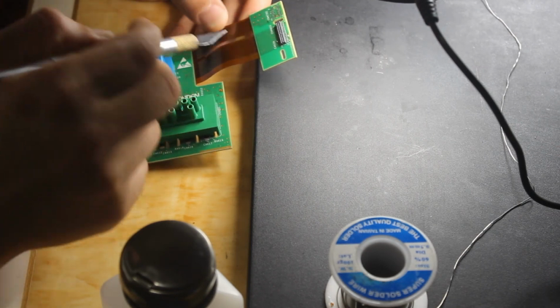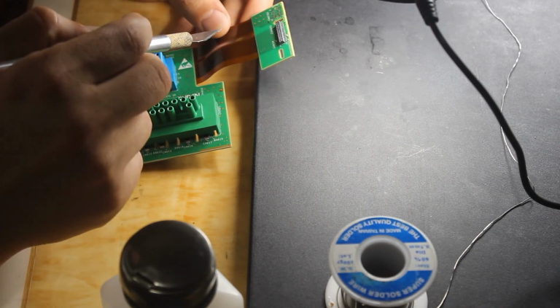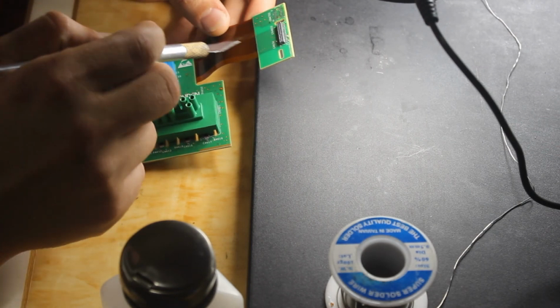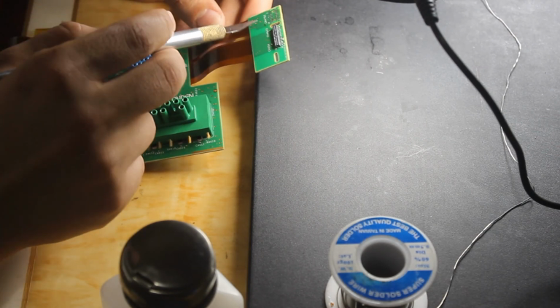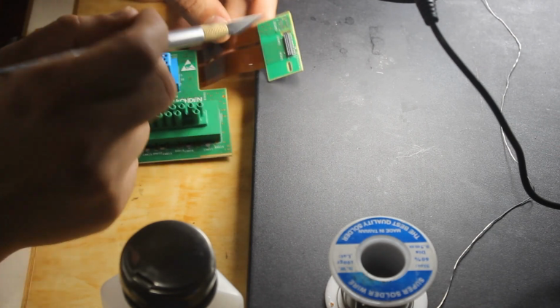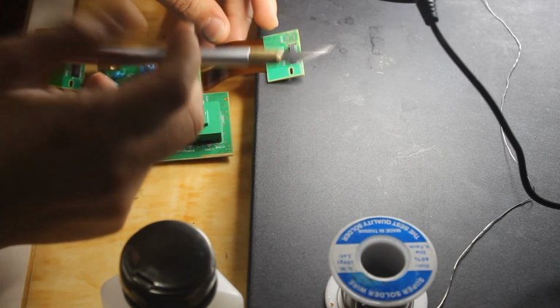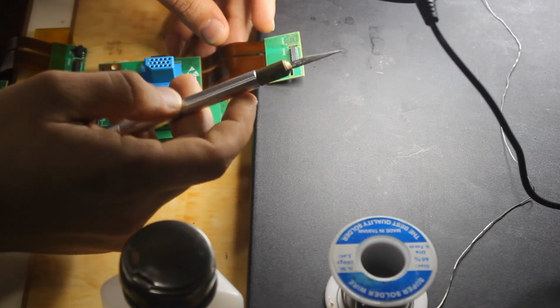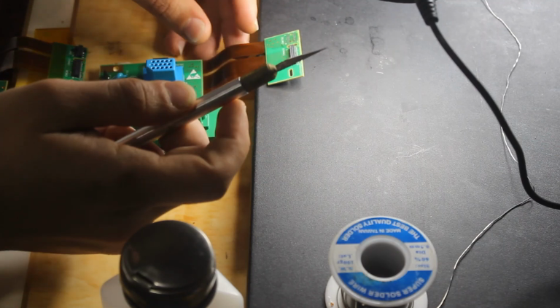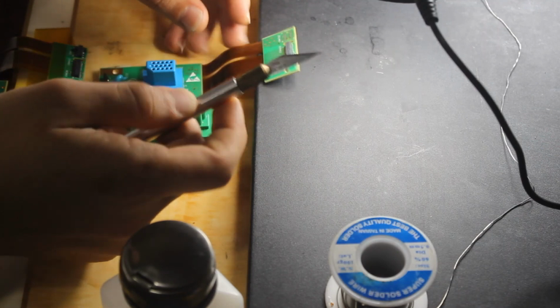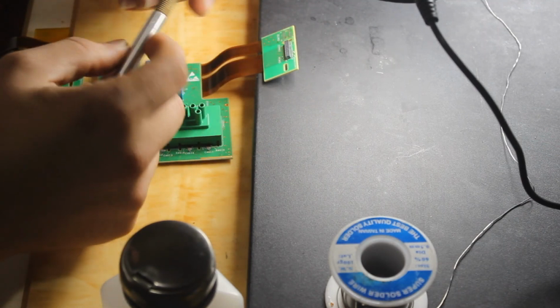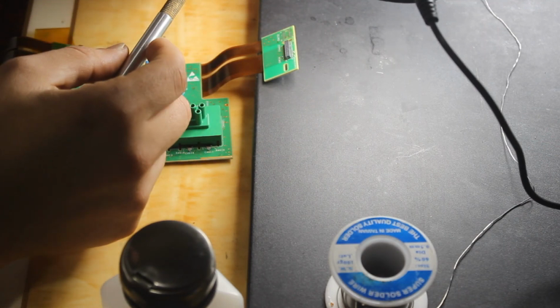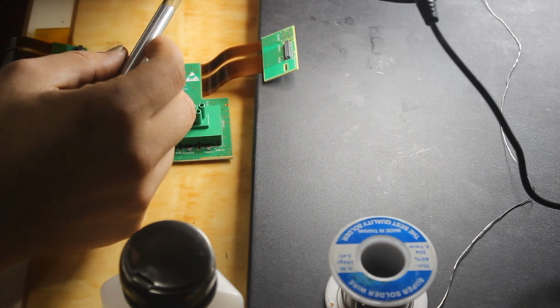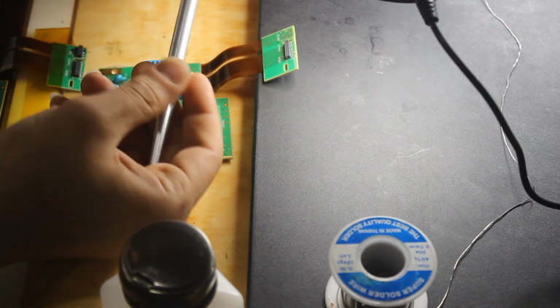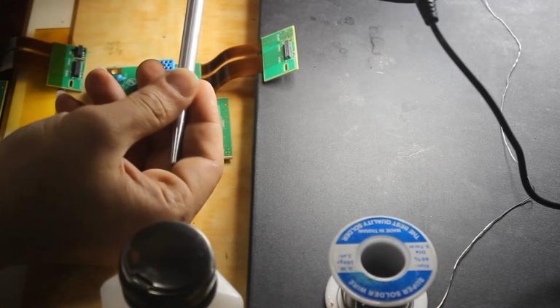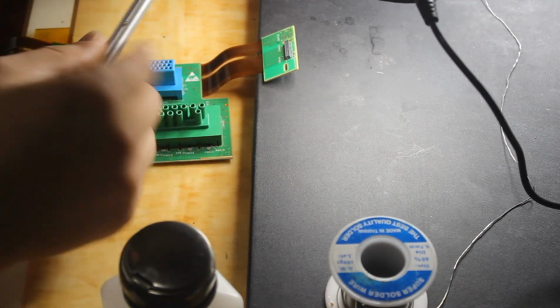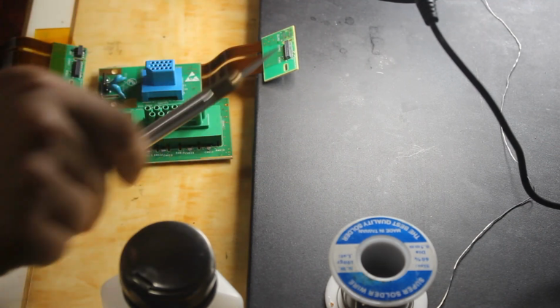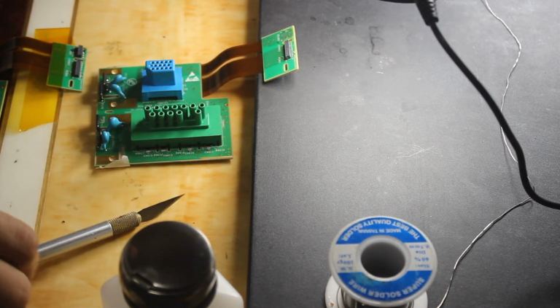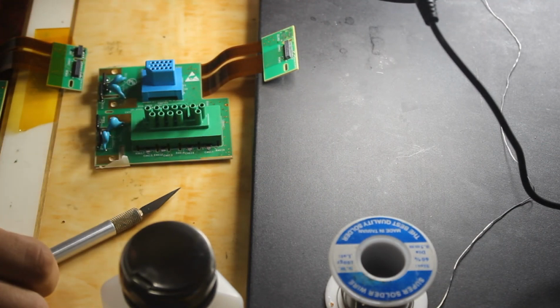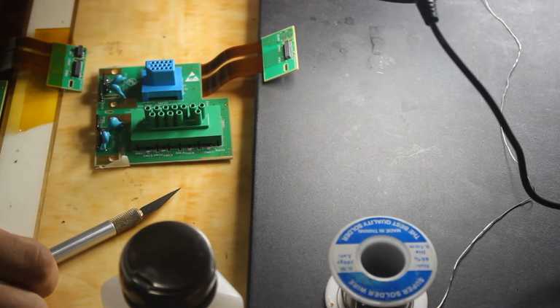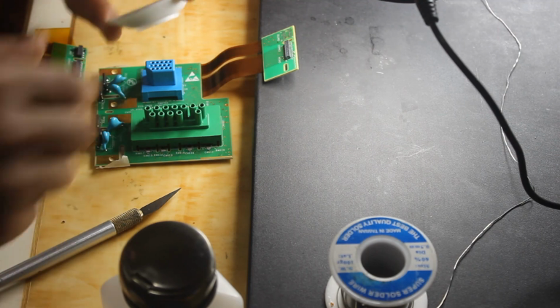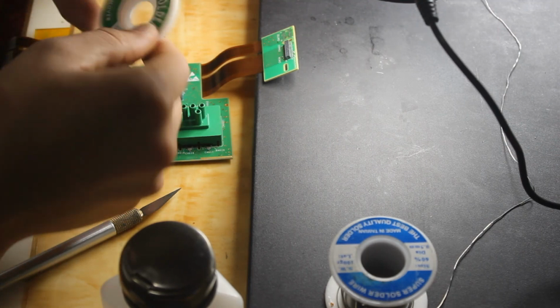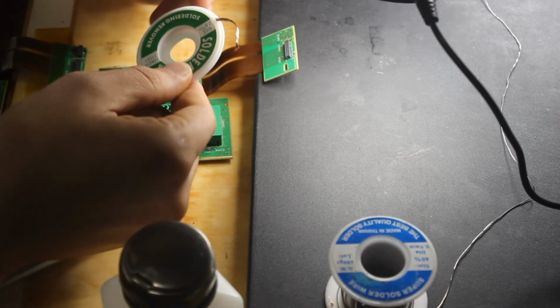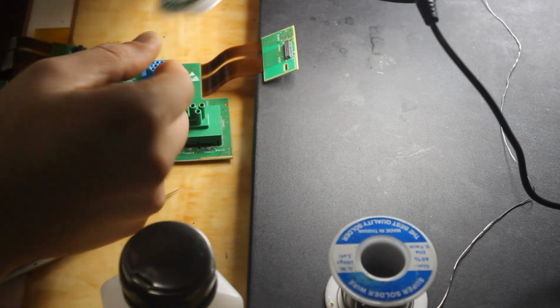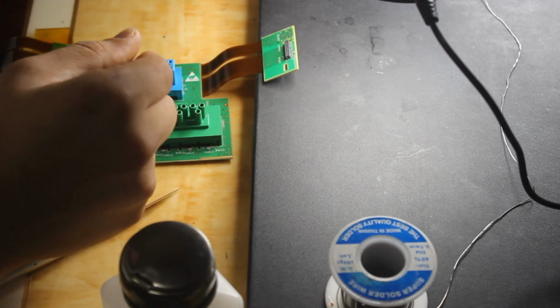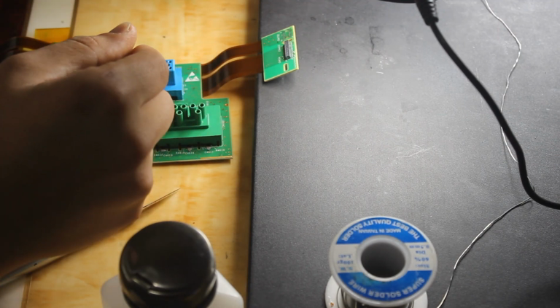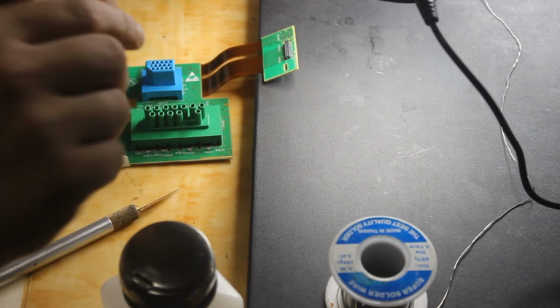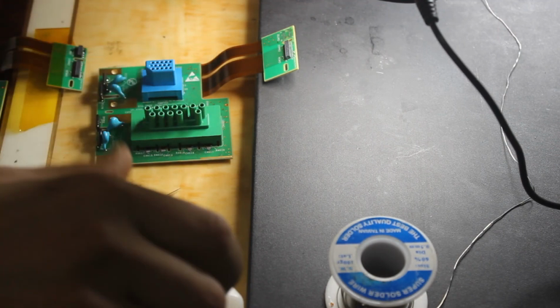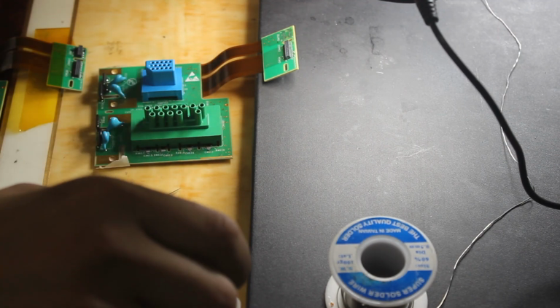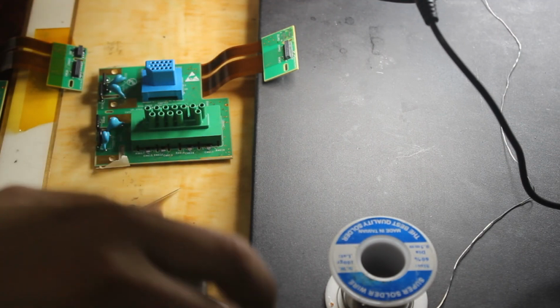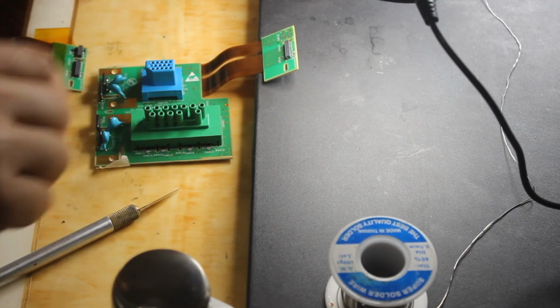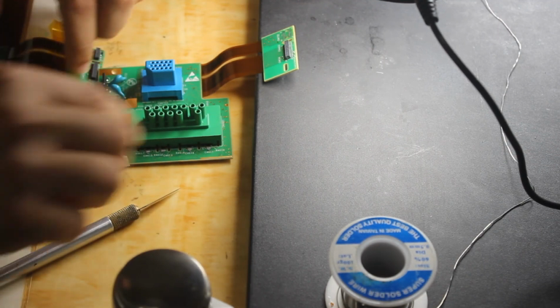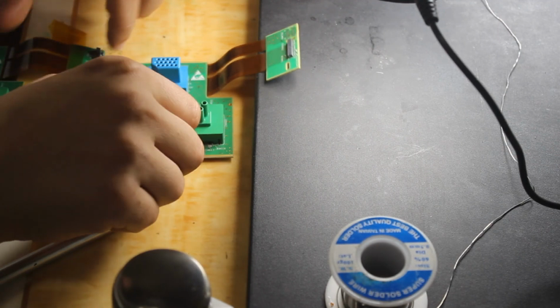Of course we need a soldering iron, a snap-off knife, lead-free solder wick, and cleaning fluid. Let's start.